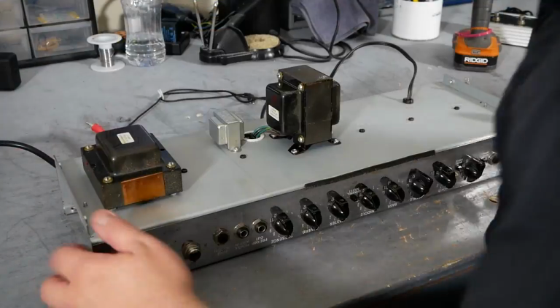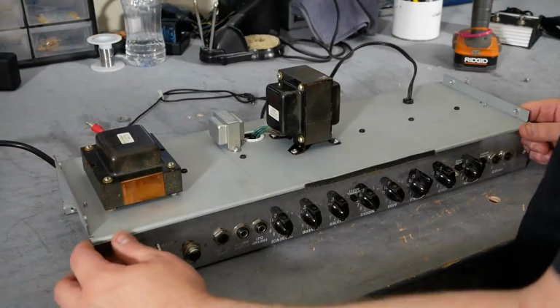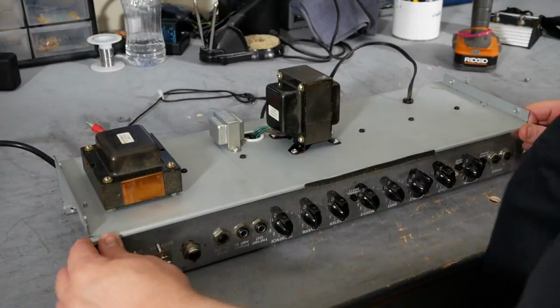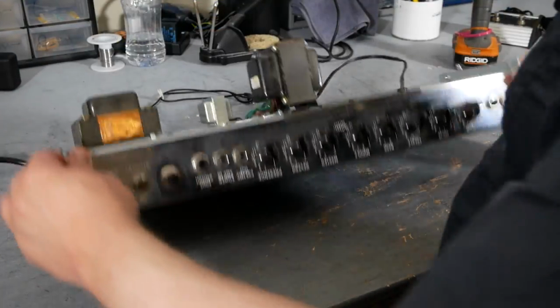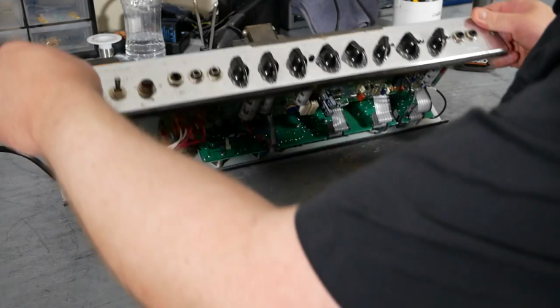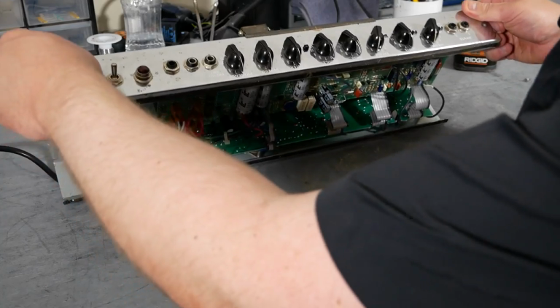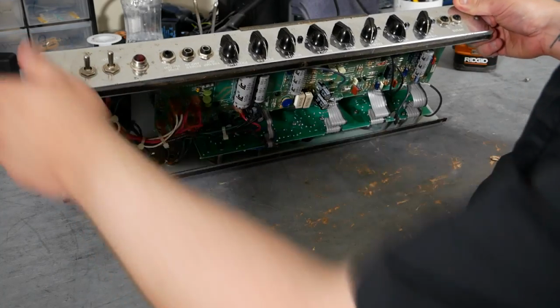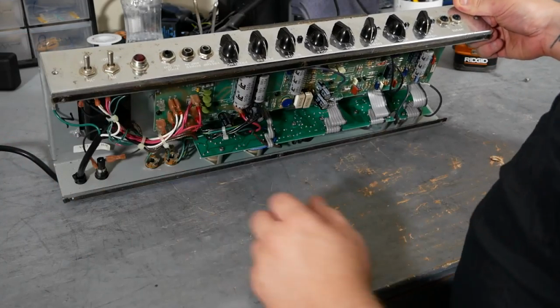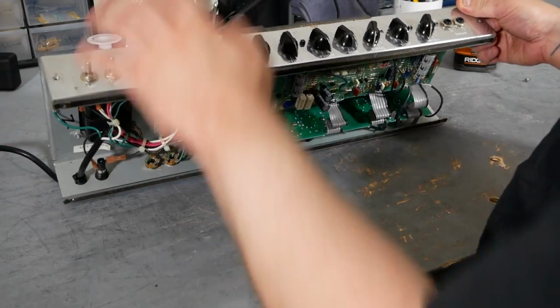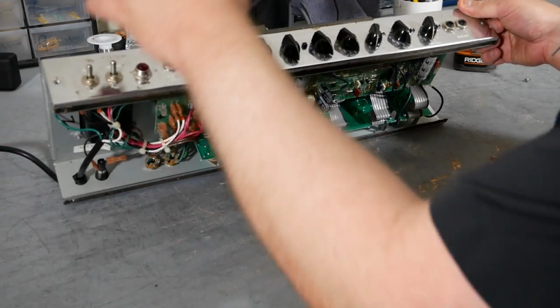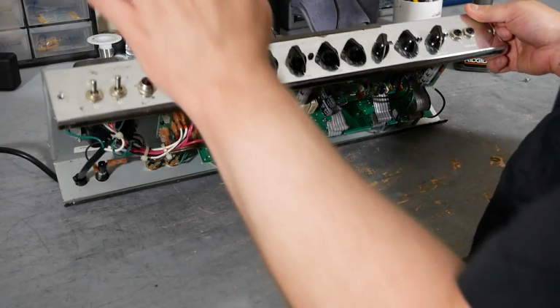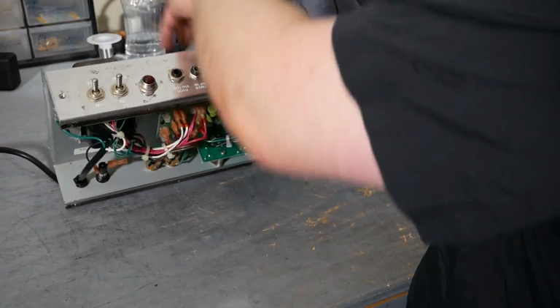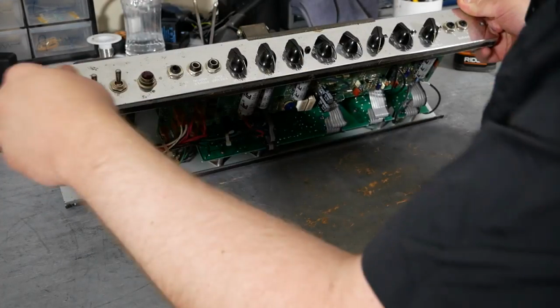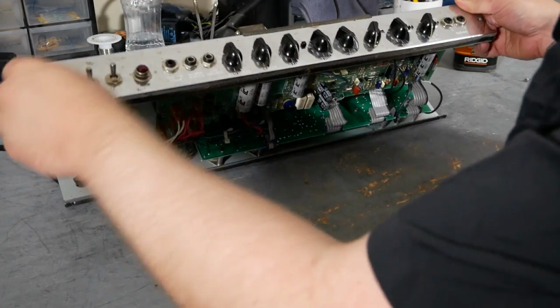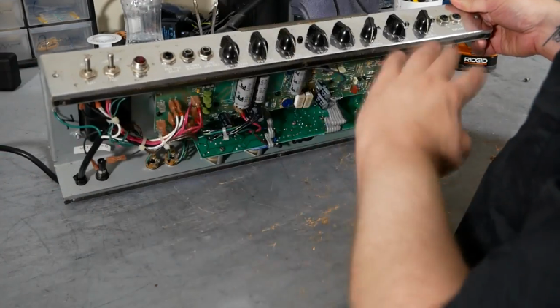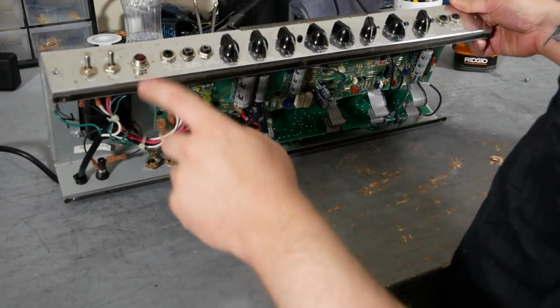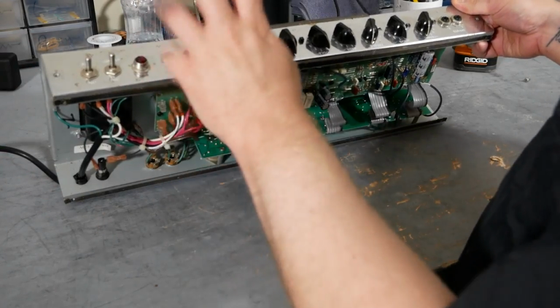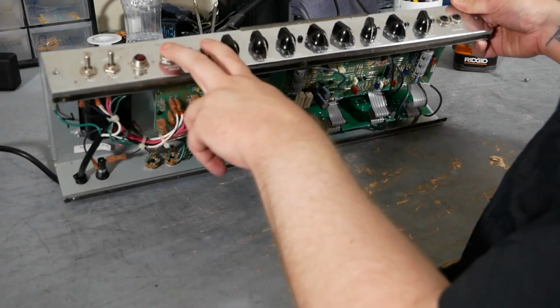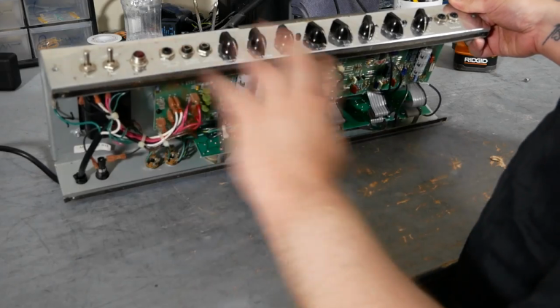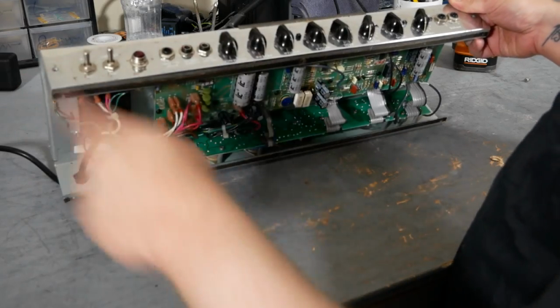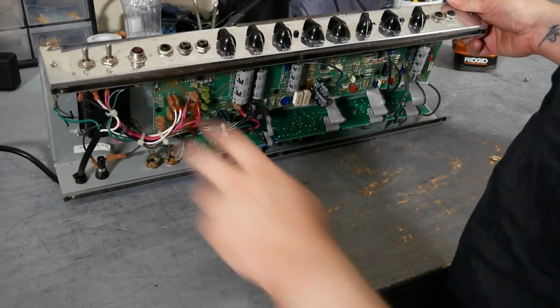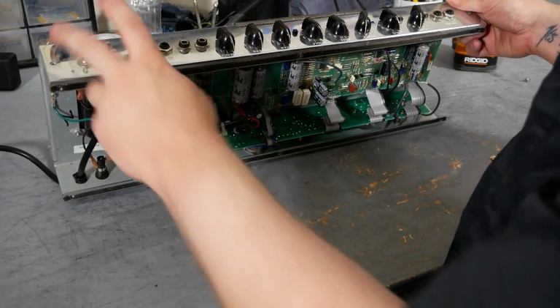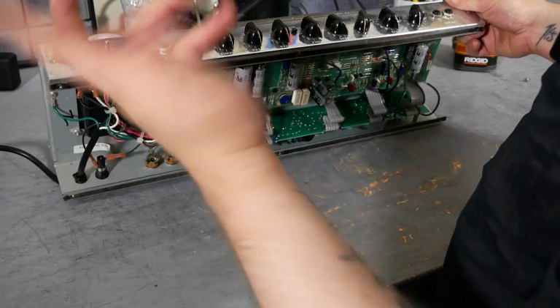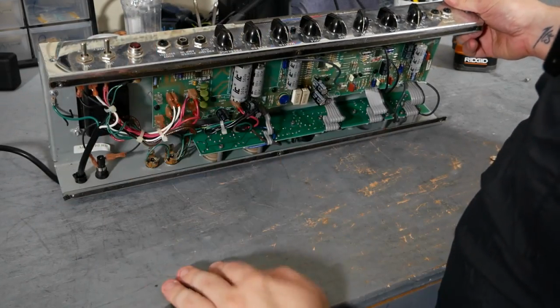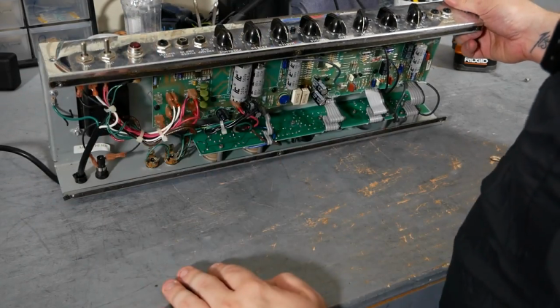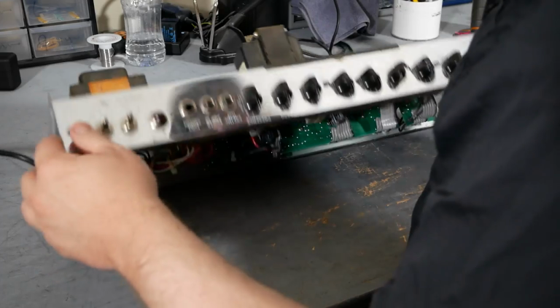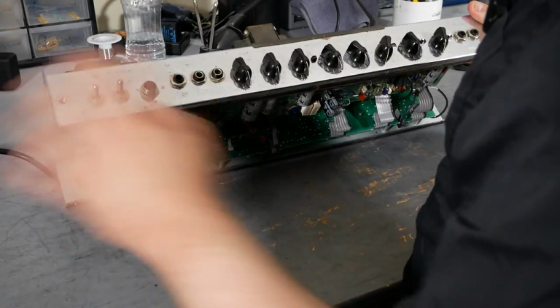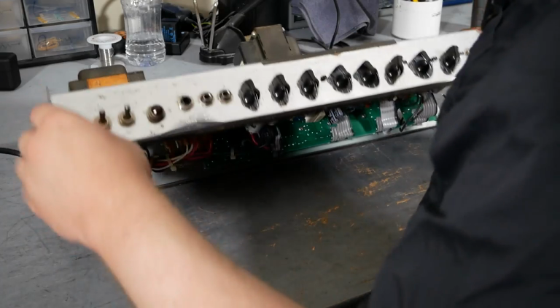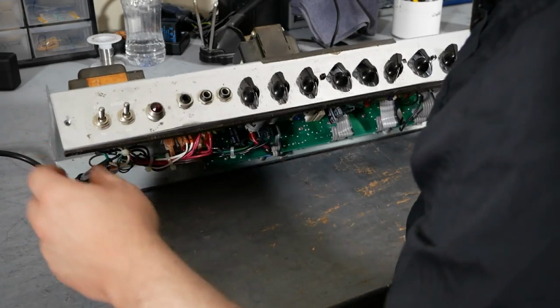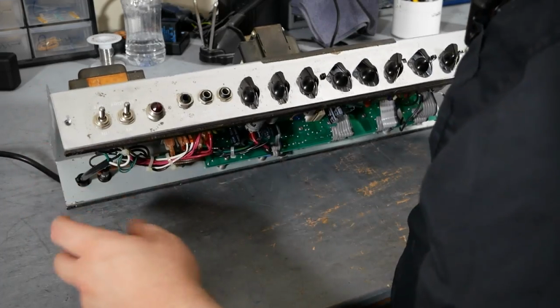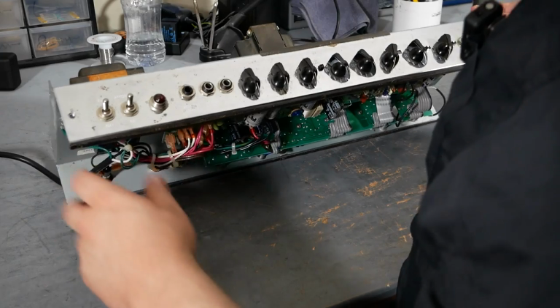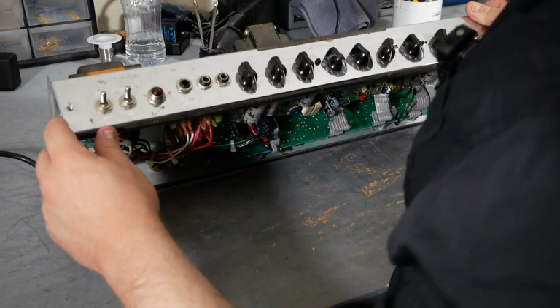All right, time to start taking the chassis apart here. We've got to remove pretty much everything except the transformers. Knobs all have to come off, hardware is coming off. Switches can stay in probably, but other than that, we're going to cut this thing out. So let's get started on that.